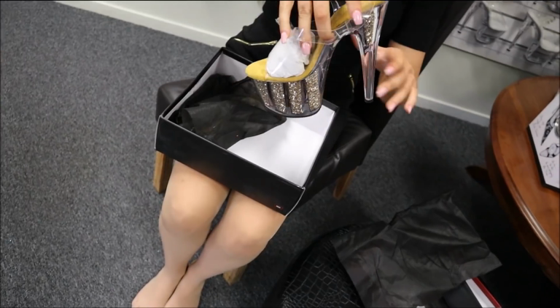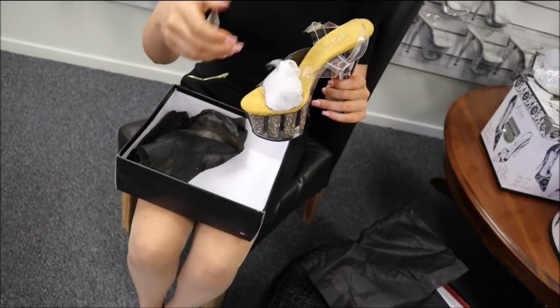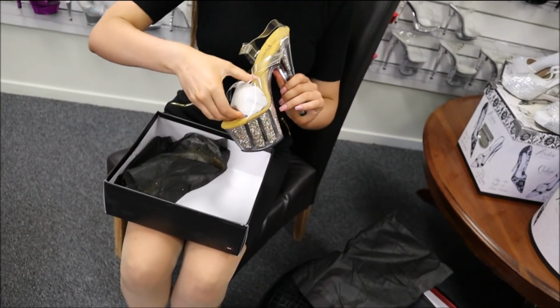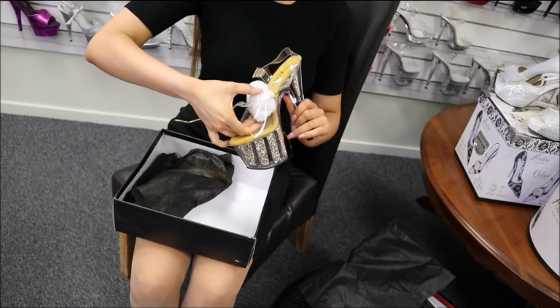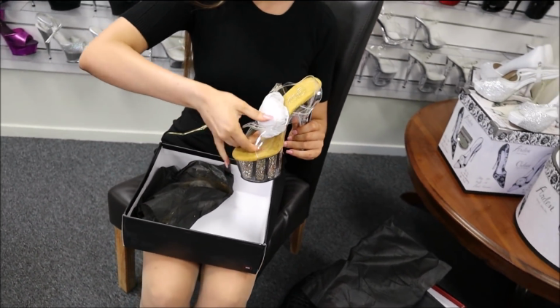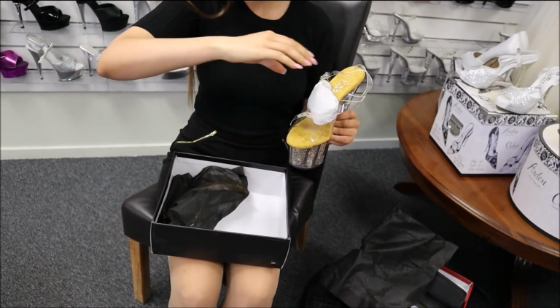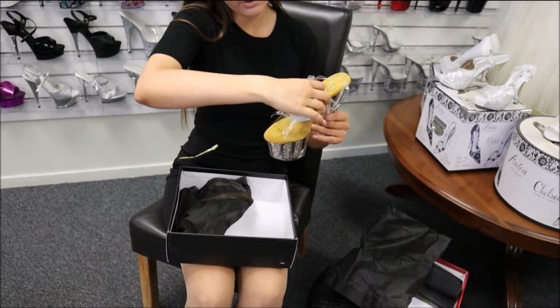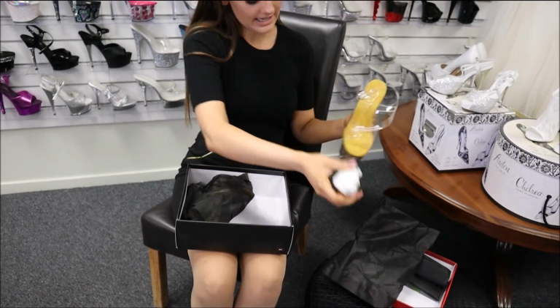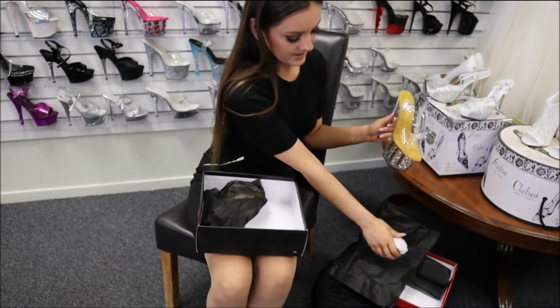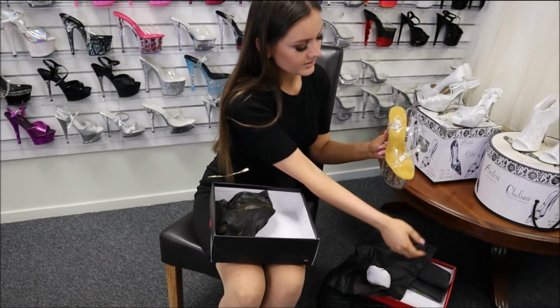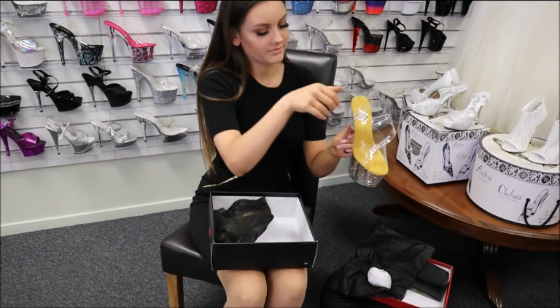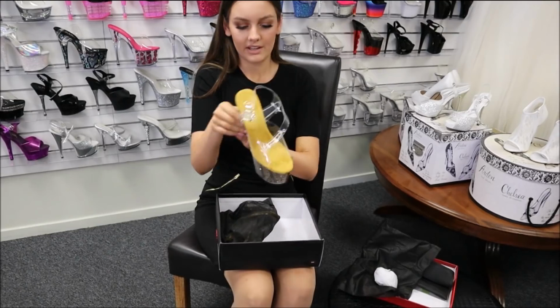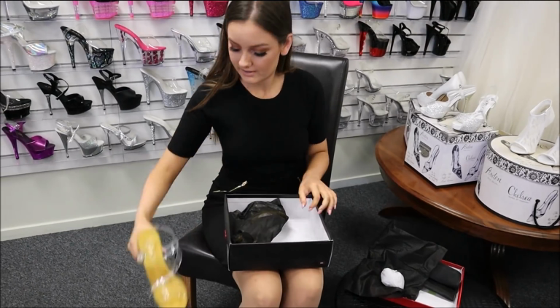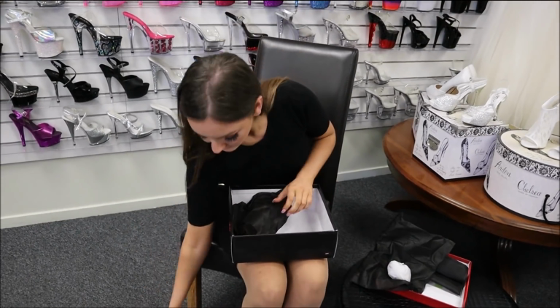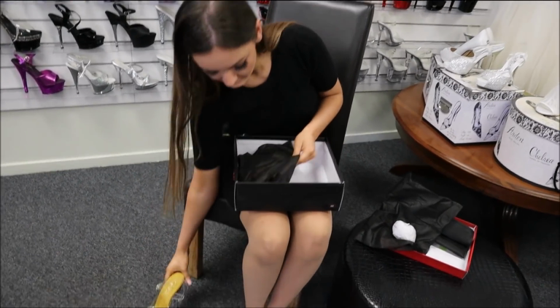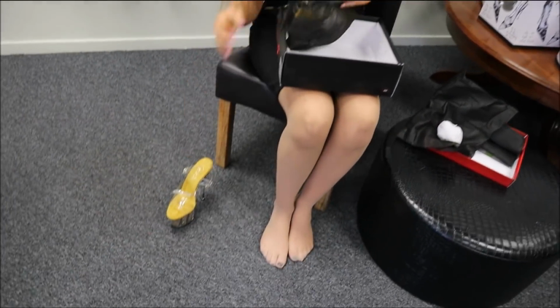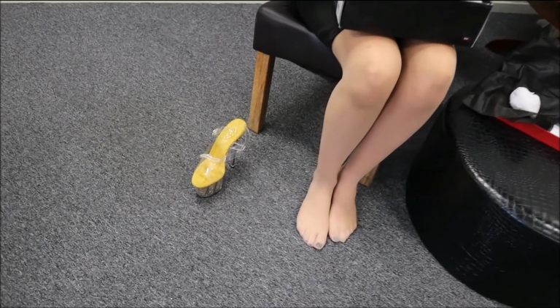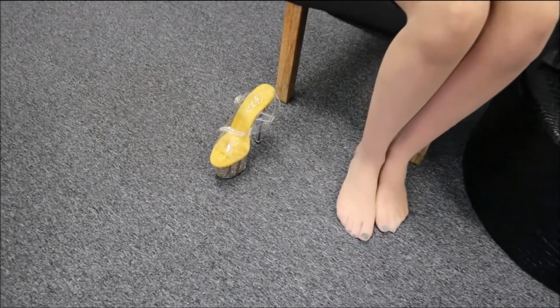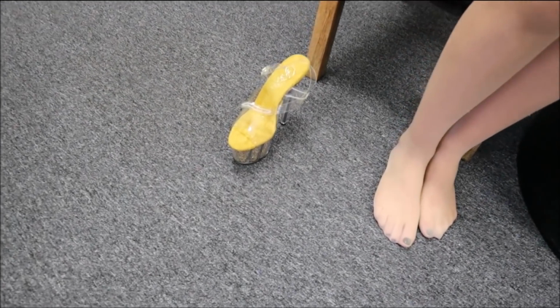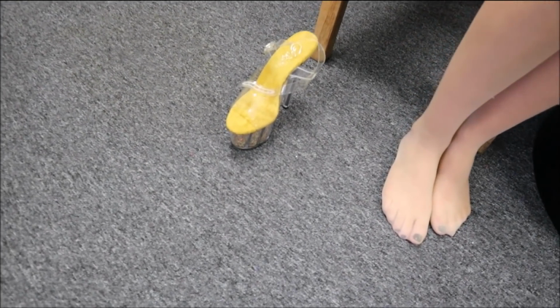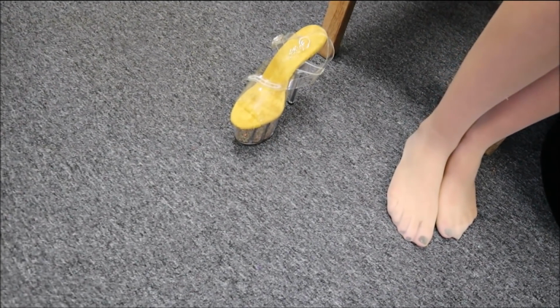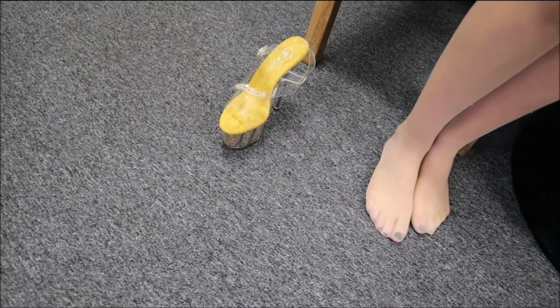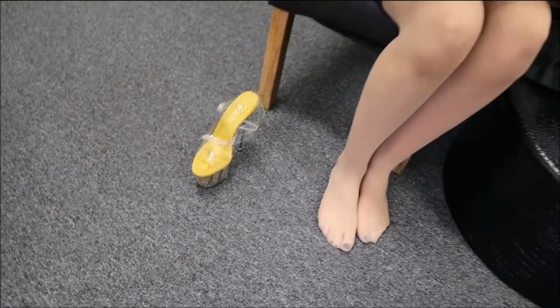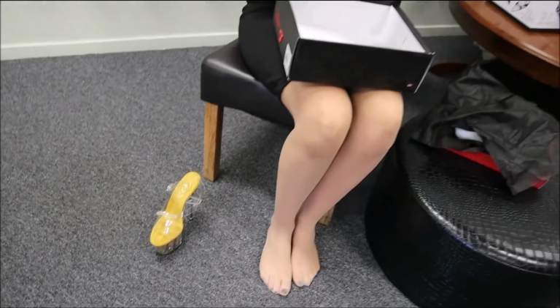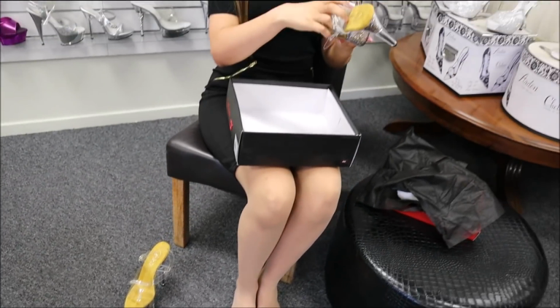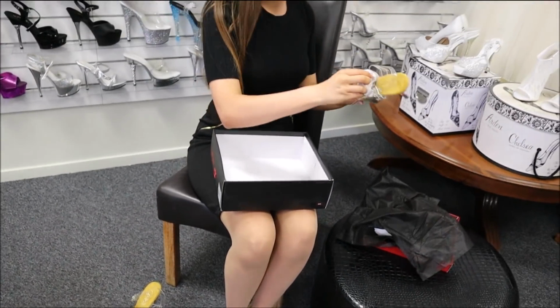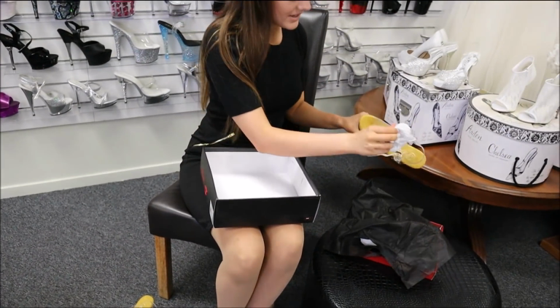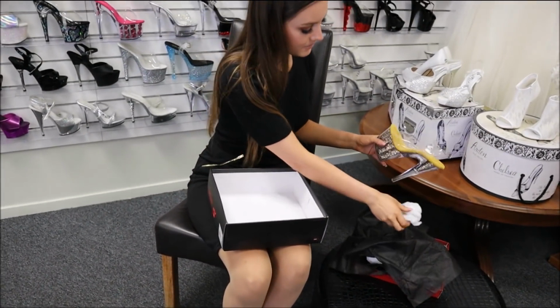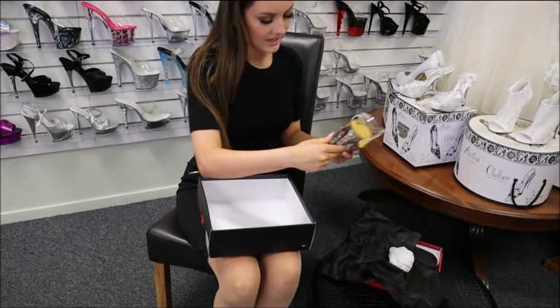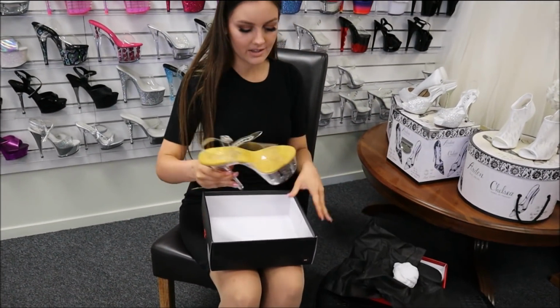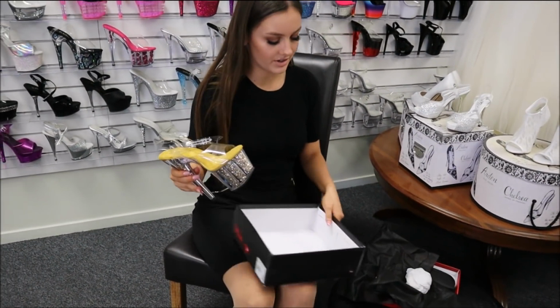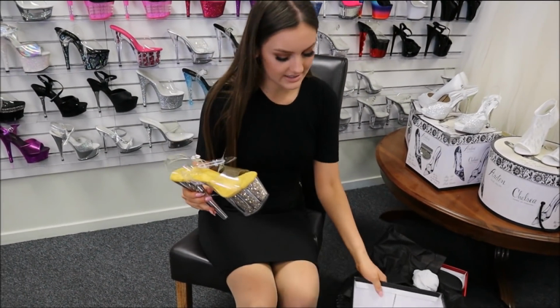Then each shoe is individually wrapped in a dust bag. I'll just take the shoe out and unwrap the second one now, and then I'll show you guys these.